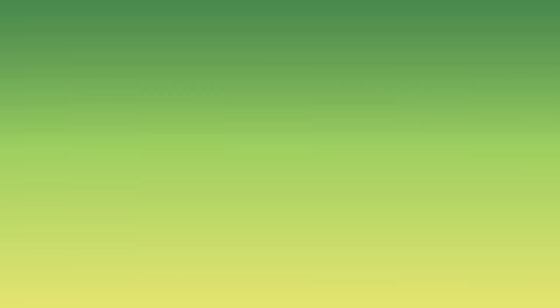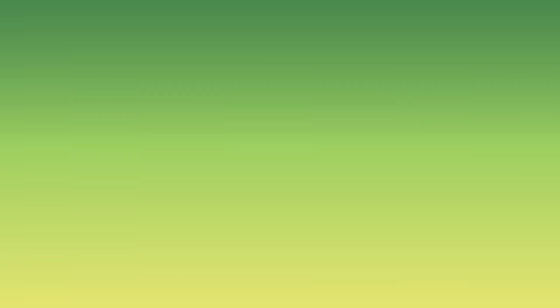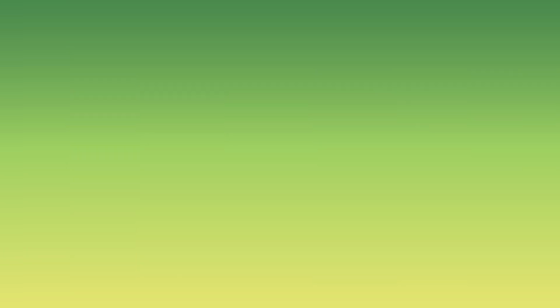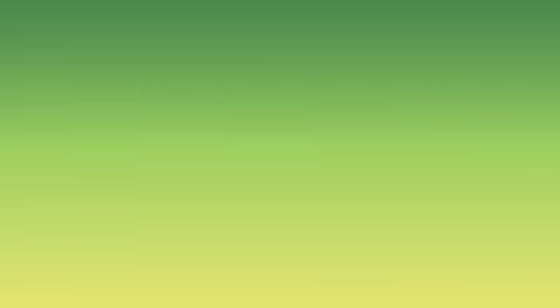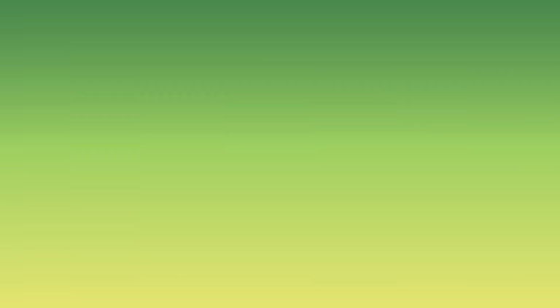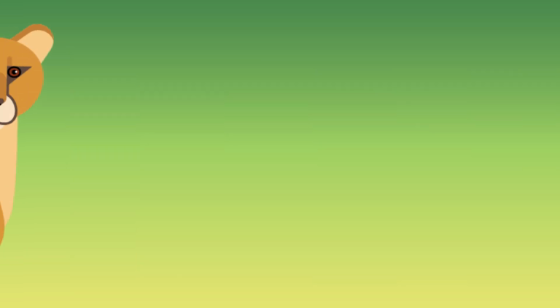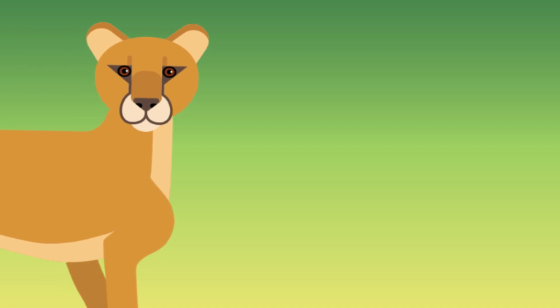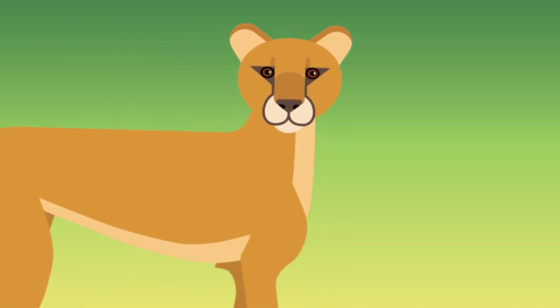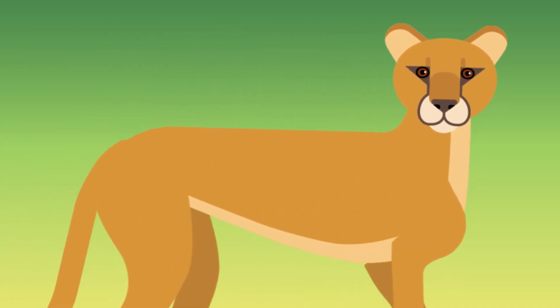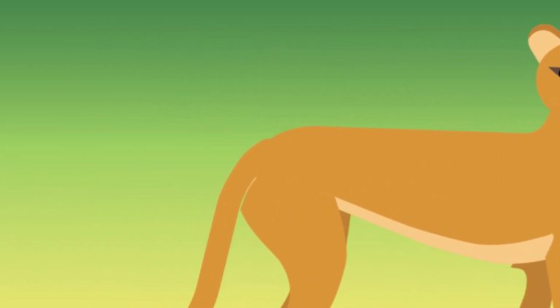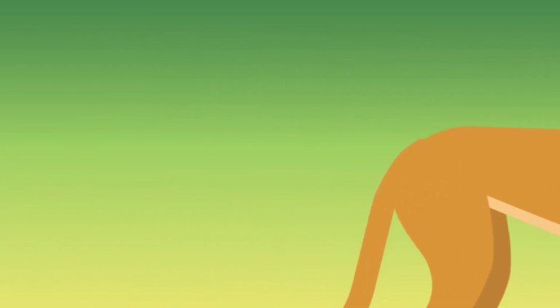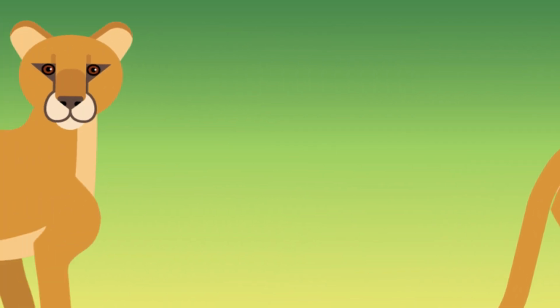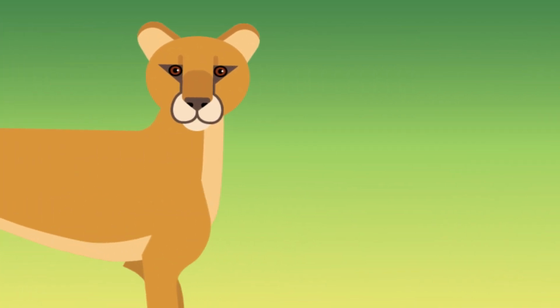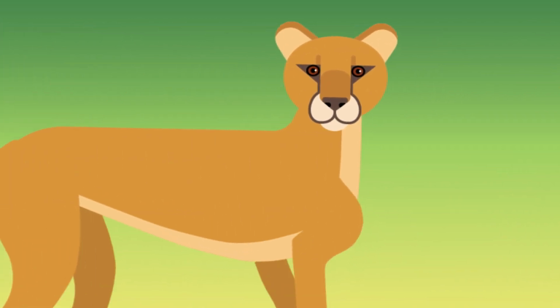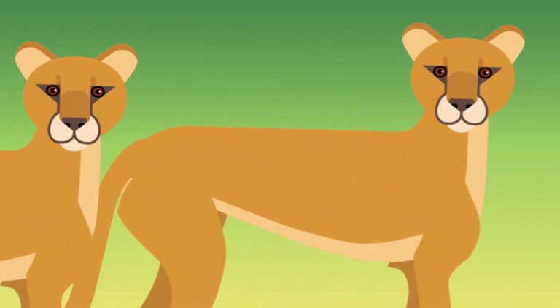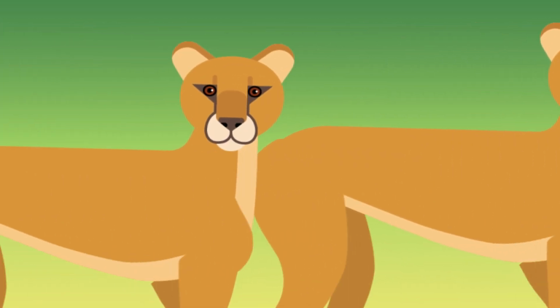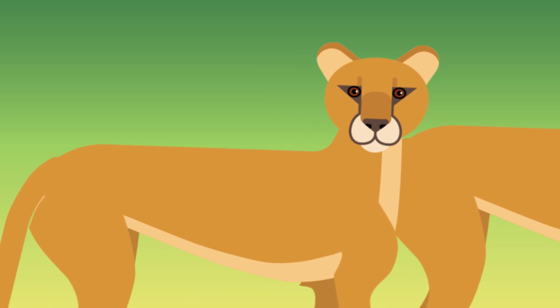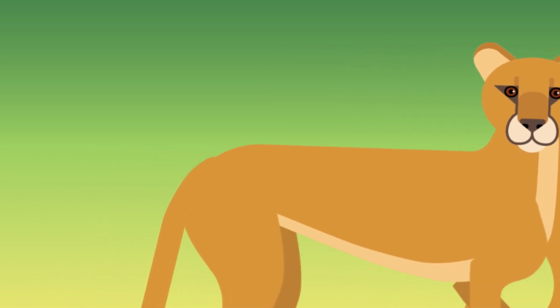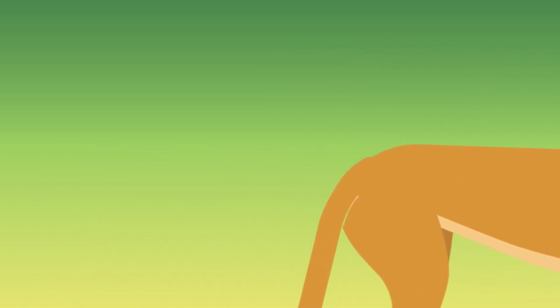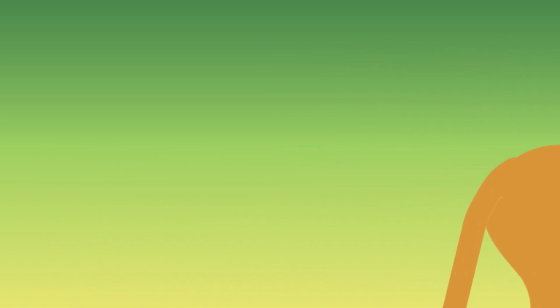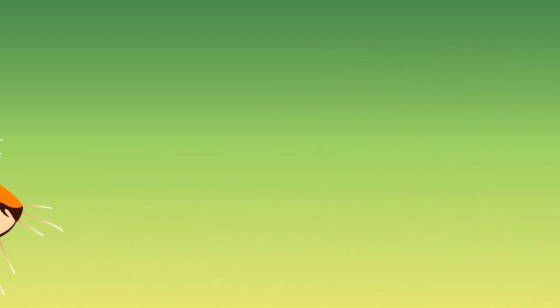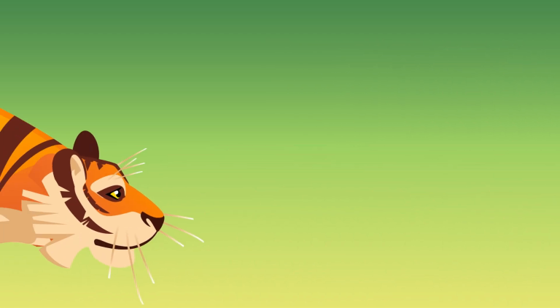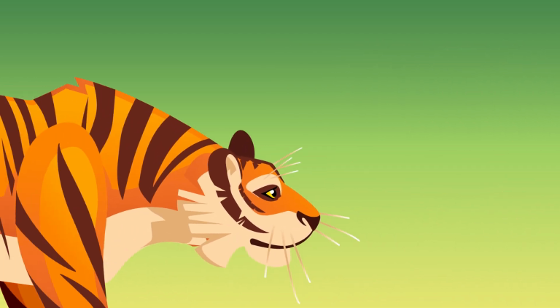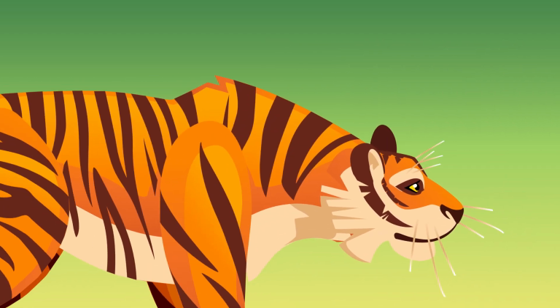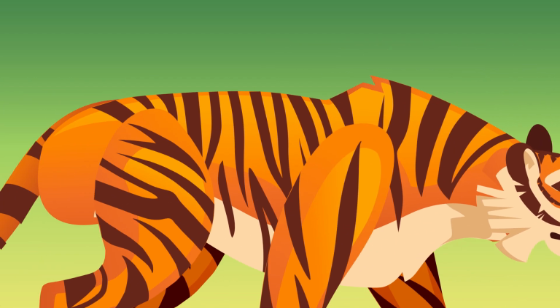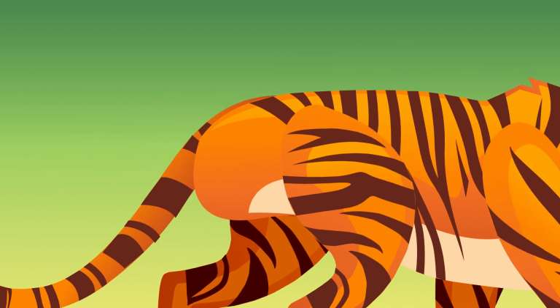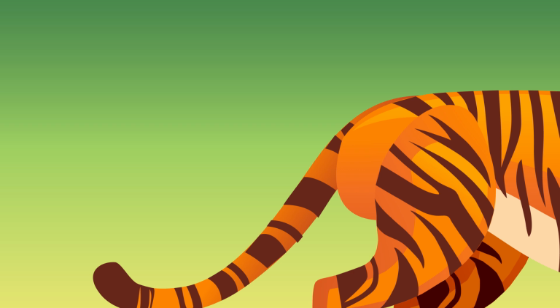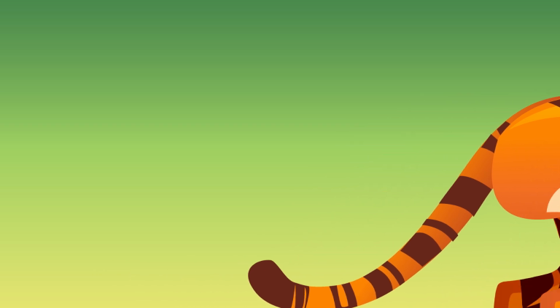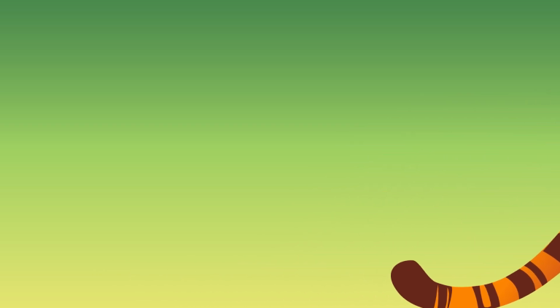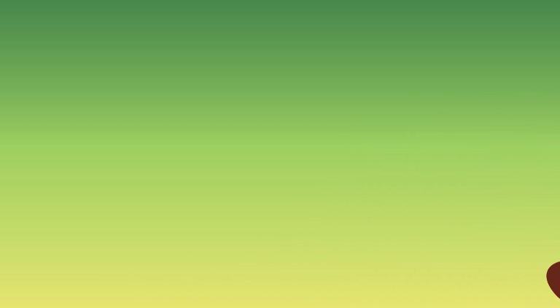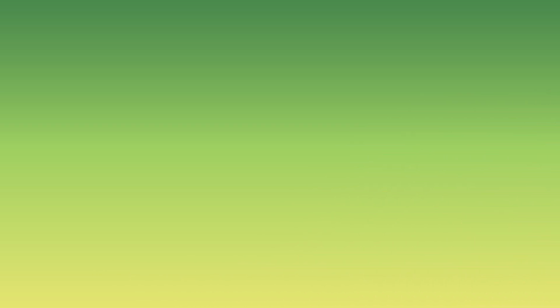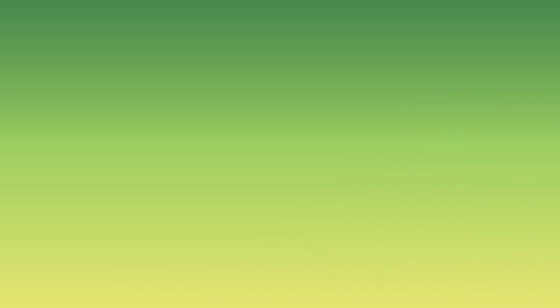All of this camo is key for a hunting tiger. Unlike other predators like lions or wolves, tigers hunt alone. Without blazing speed or friends to help, it's up to a tiger to sneak their way to survival.